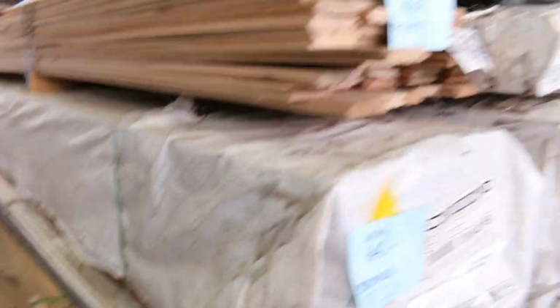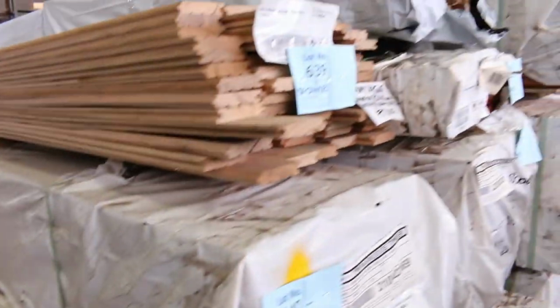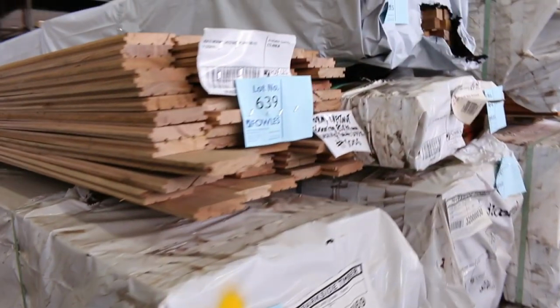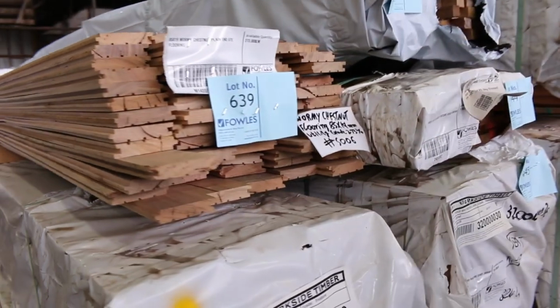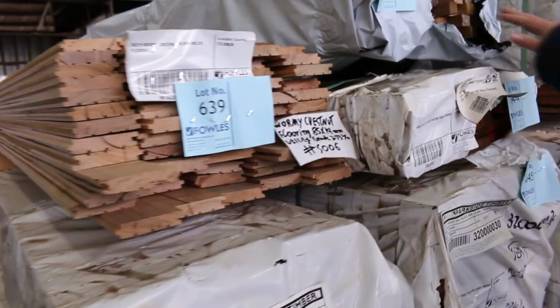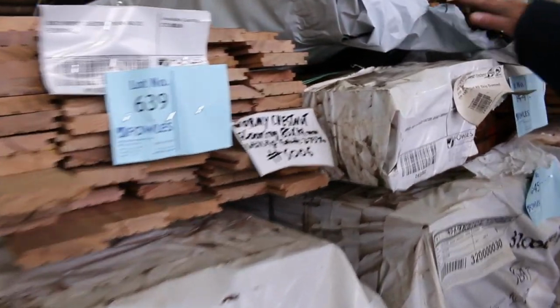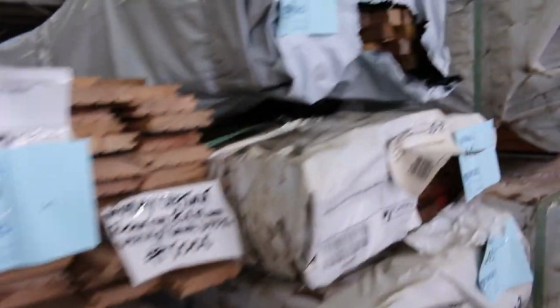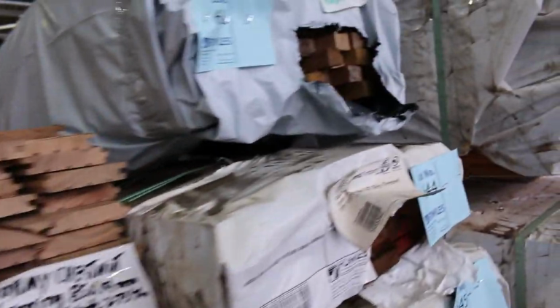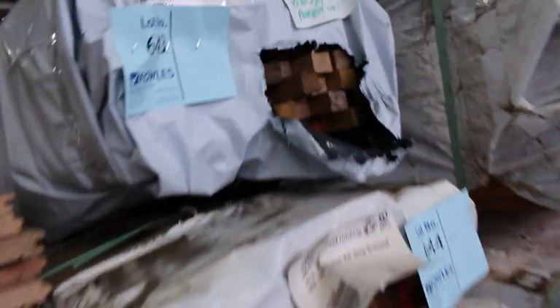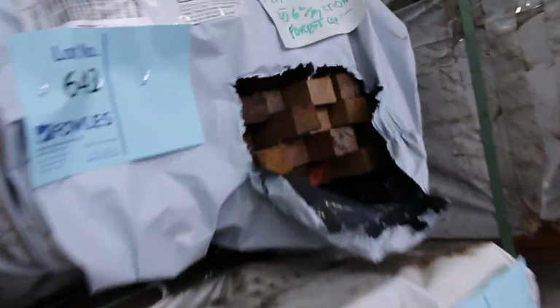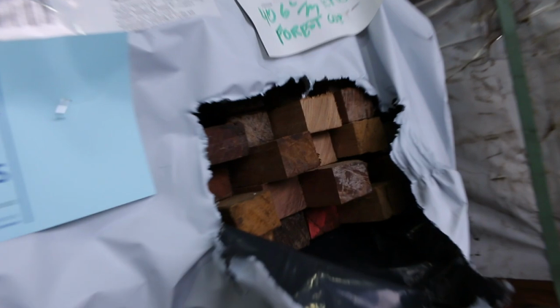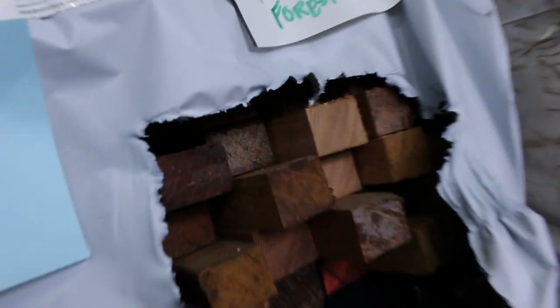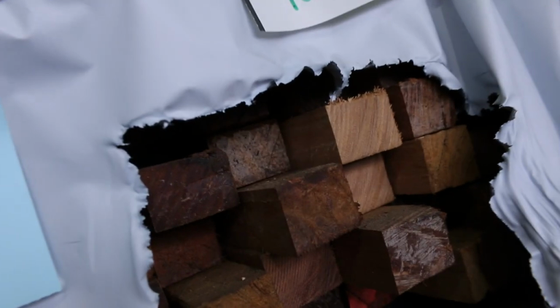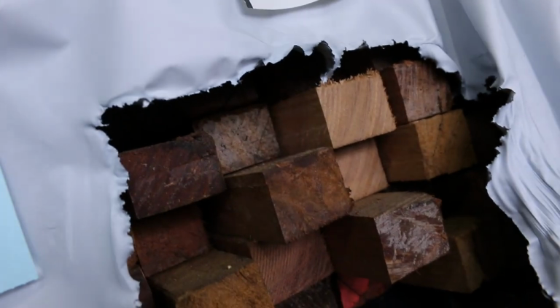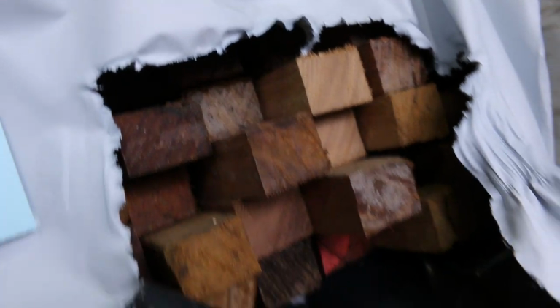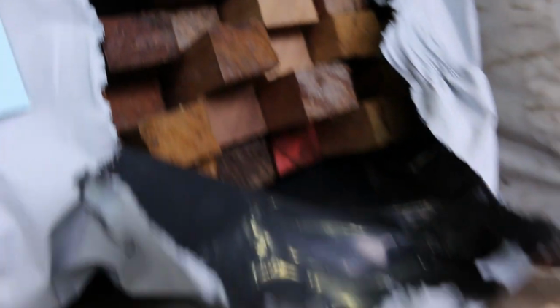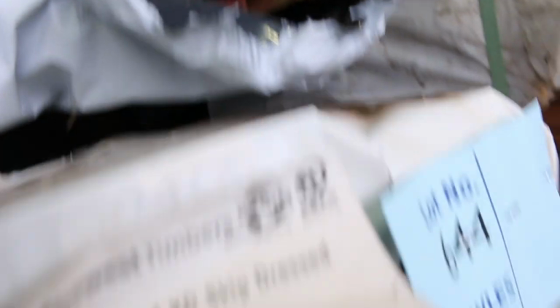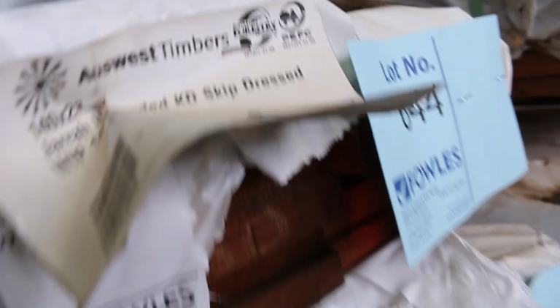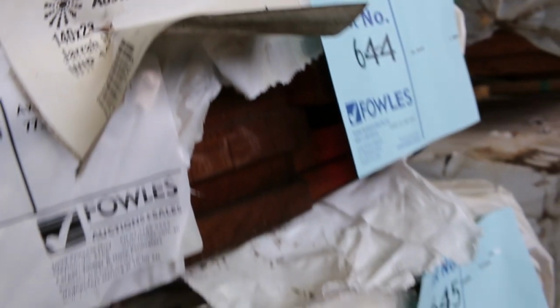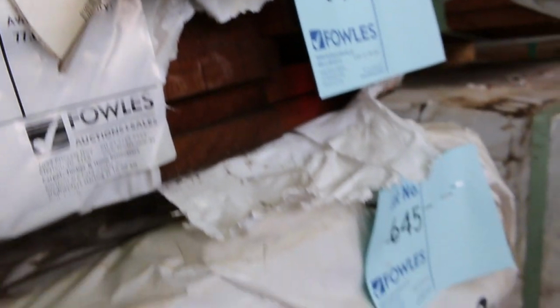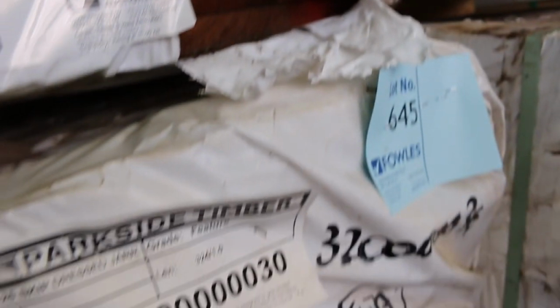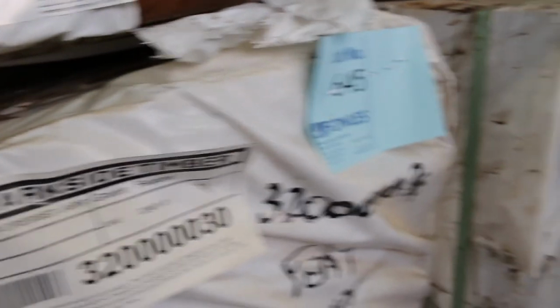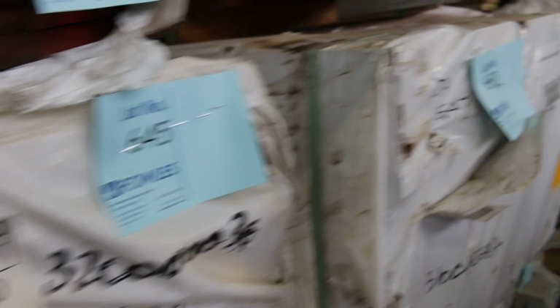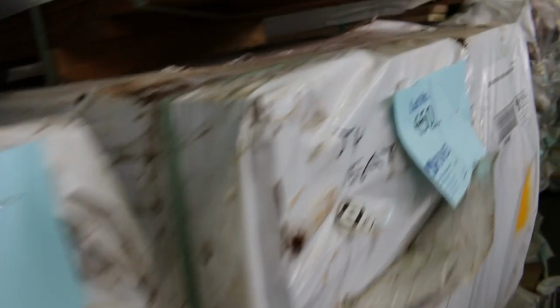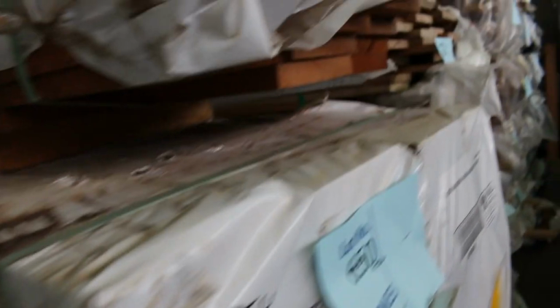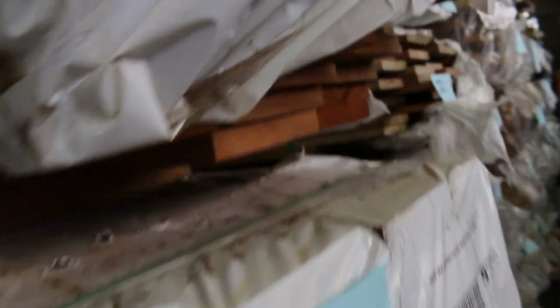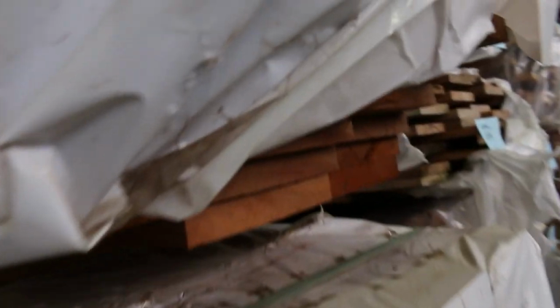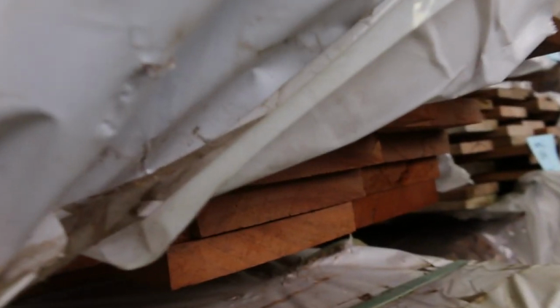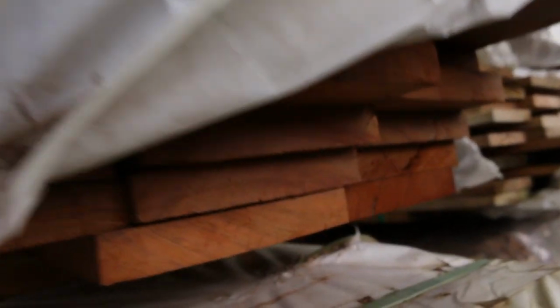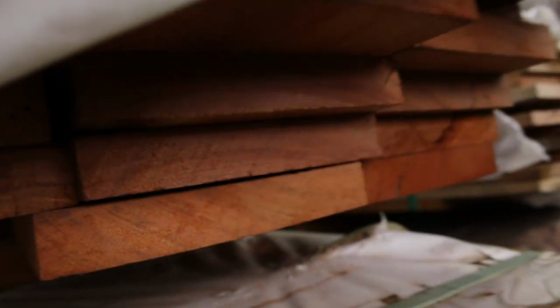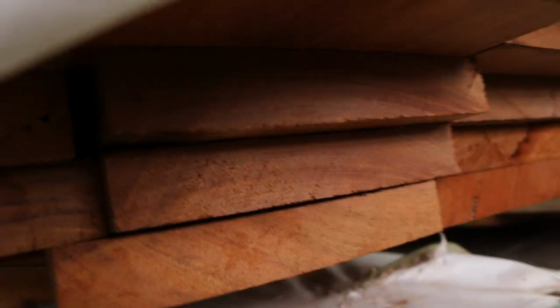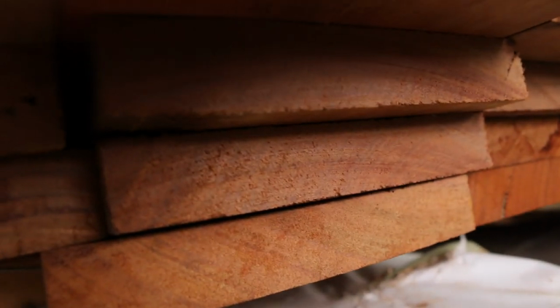A couple of miscellaneous packs such as this one here — mixed hardwood there. A number of packs here of Jarrah, 150x25 skip dress Jarrah. Got a good load of that in there.